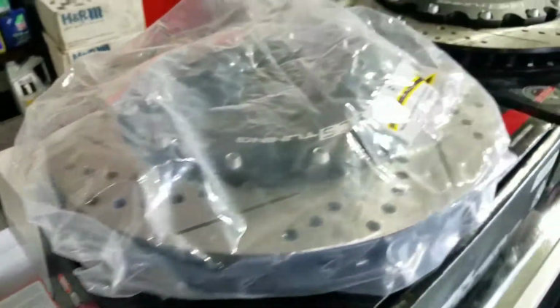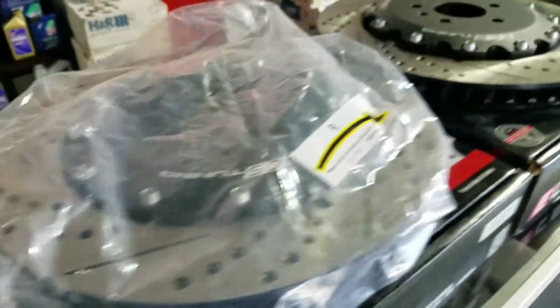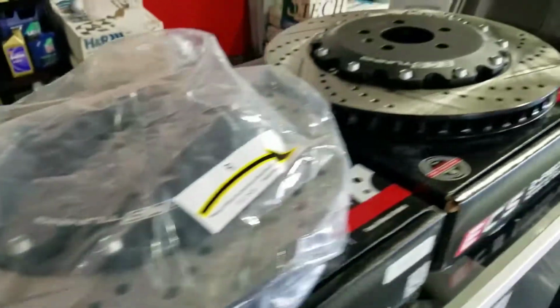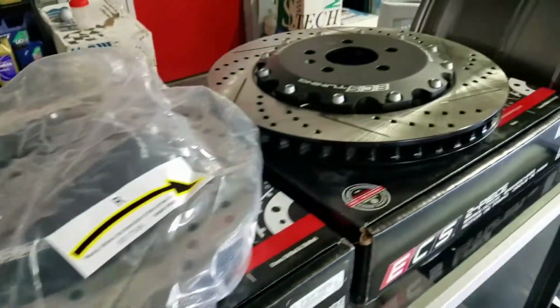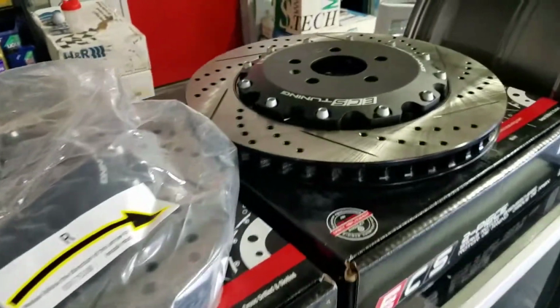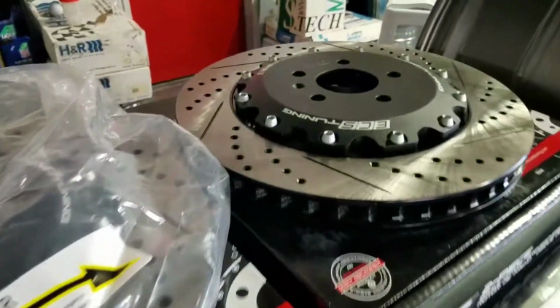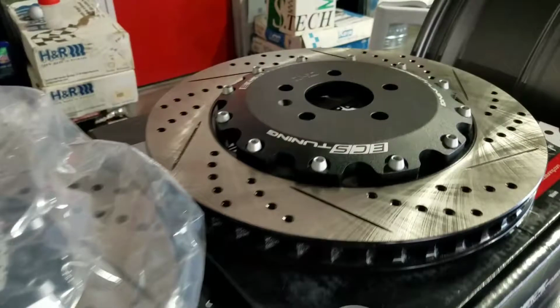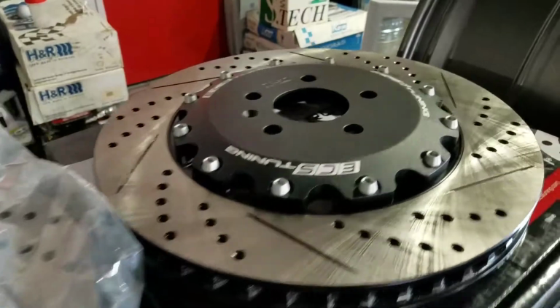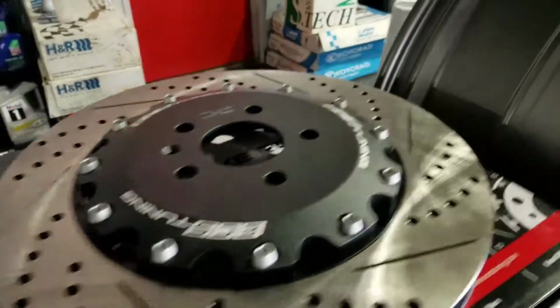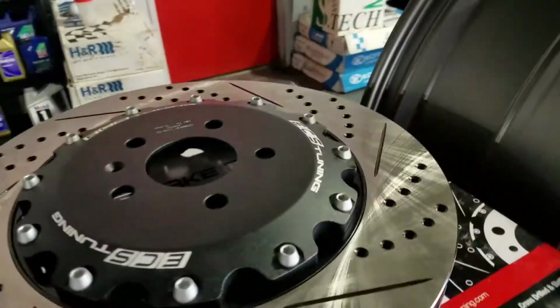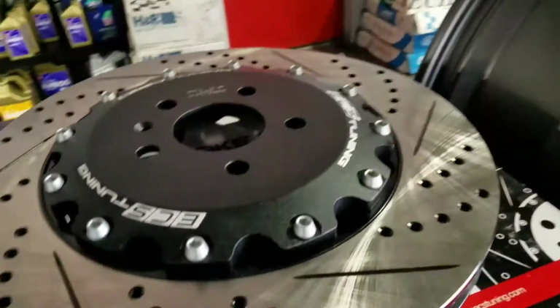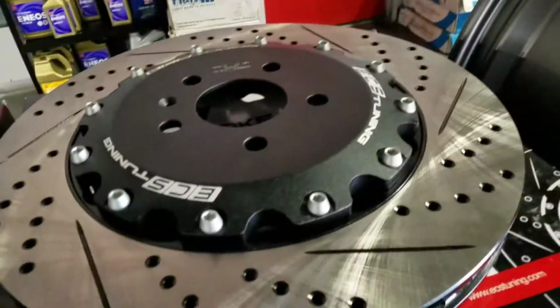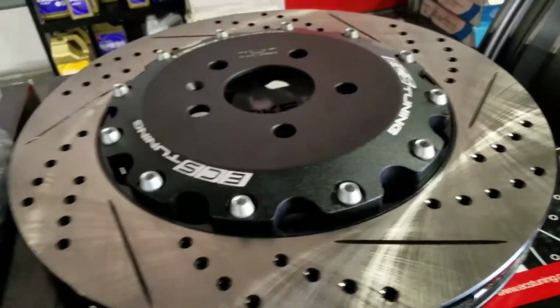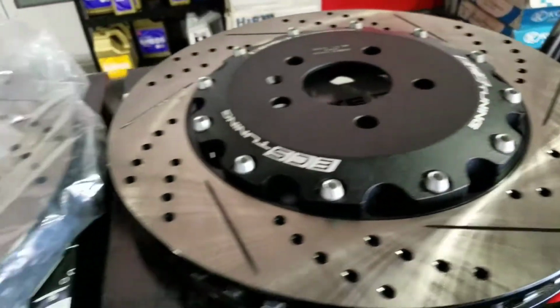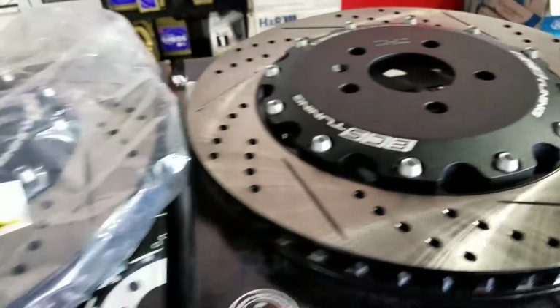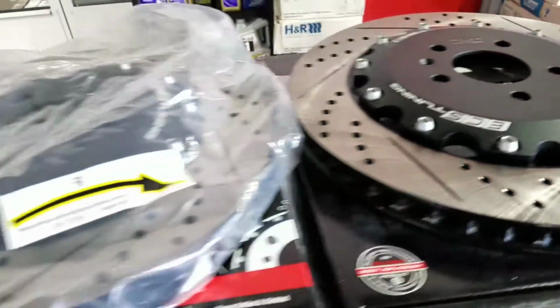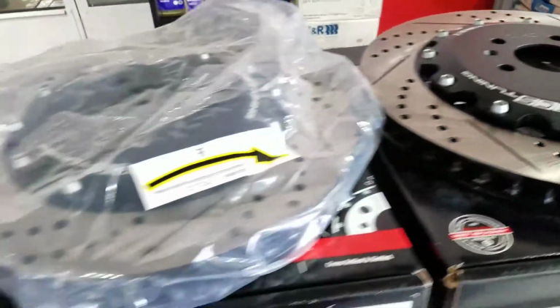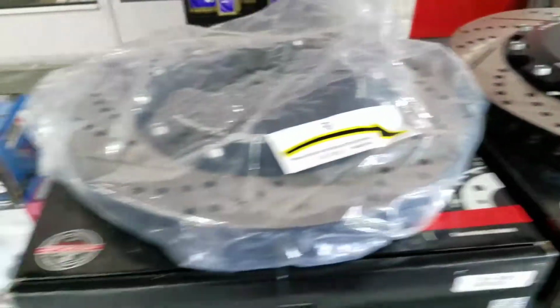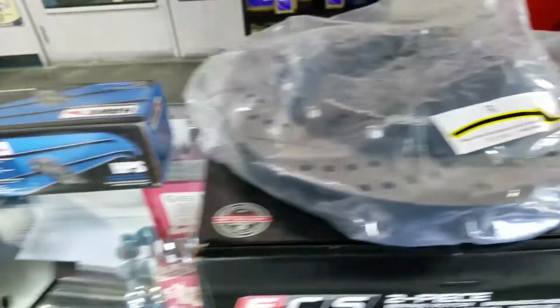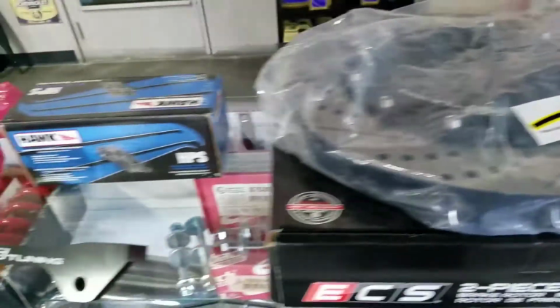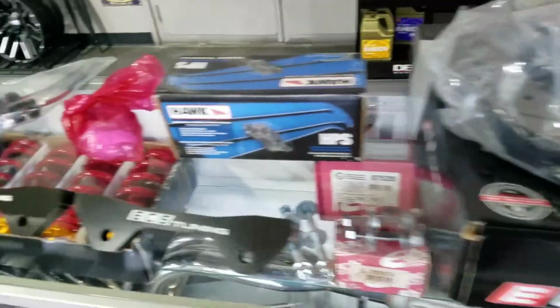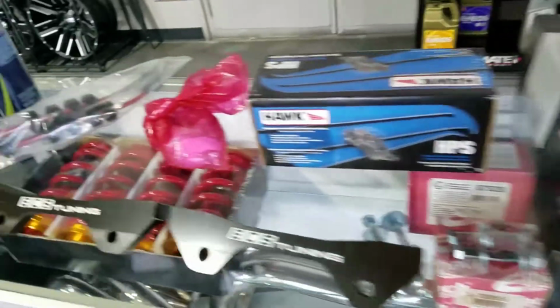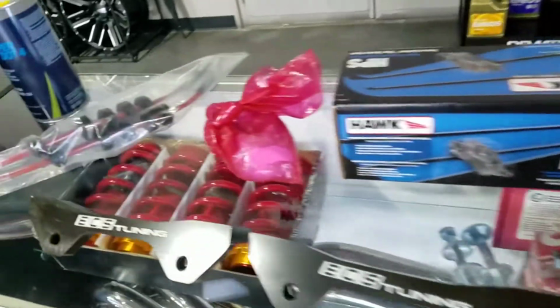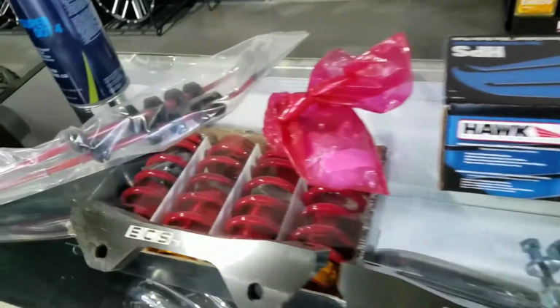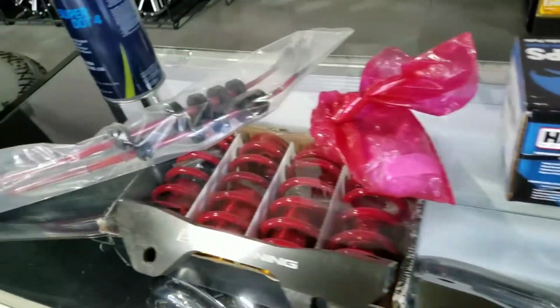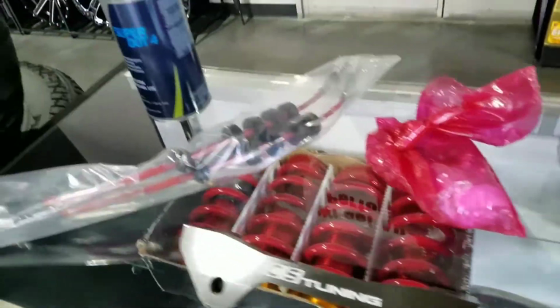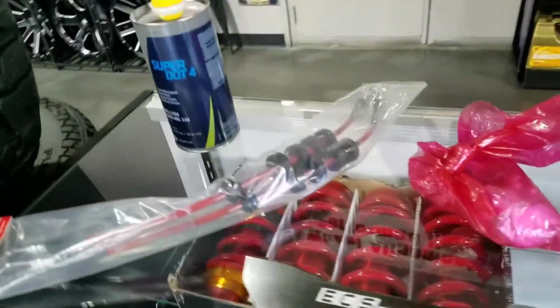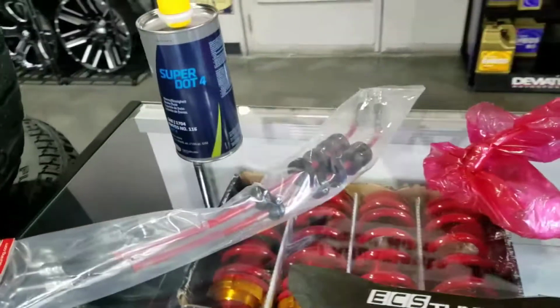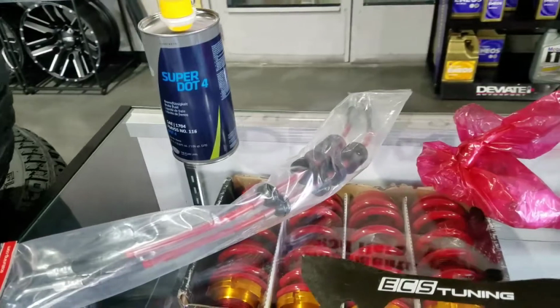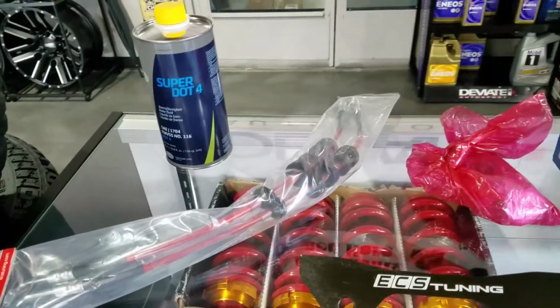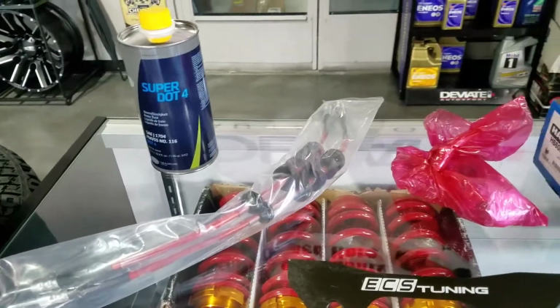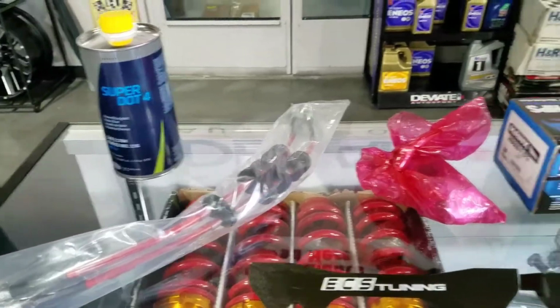Where the OEM brakes are rated for around 10 to 15,000 miles, these are rated for 20 to 30,000 miles.